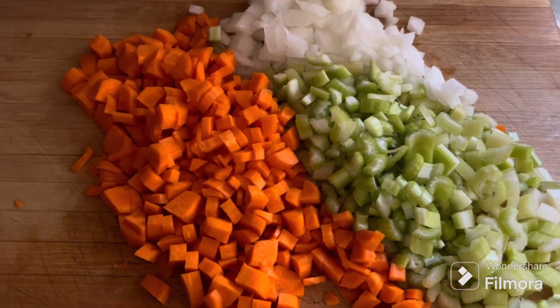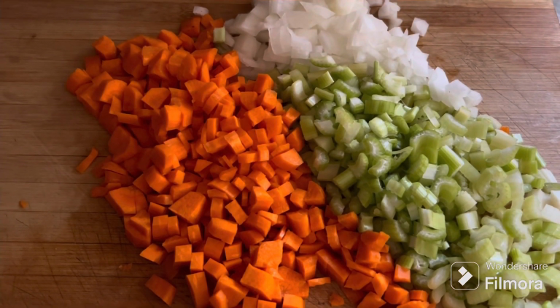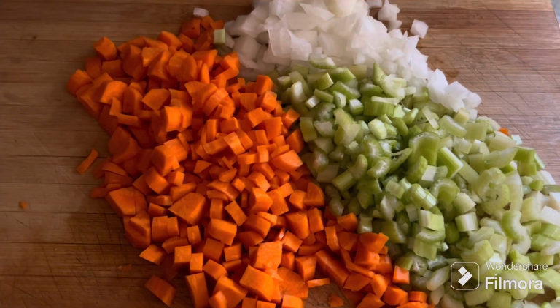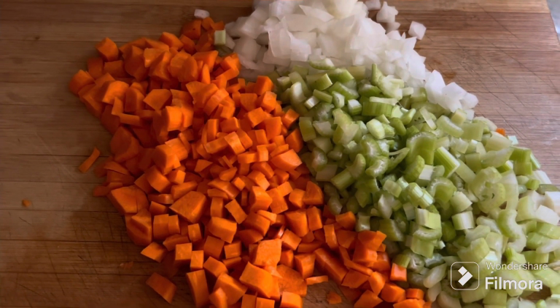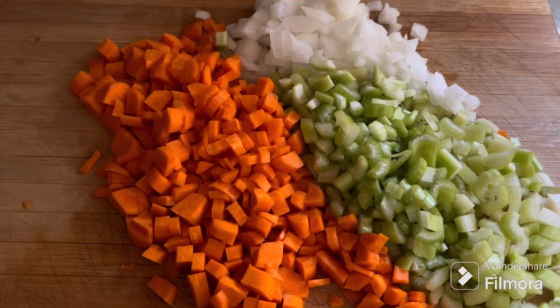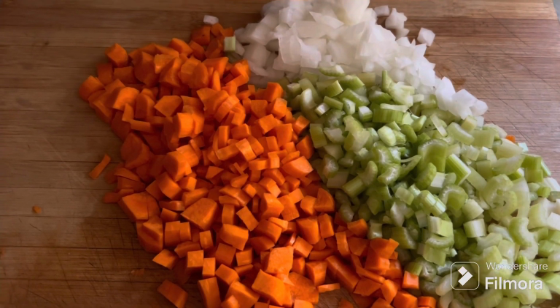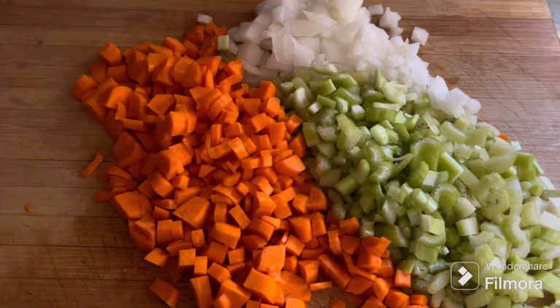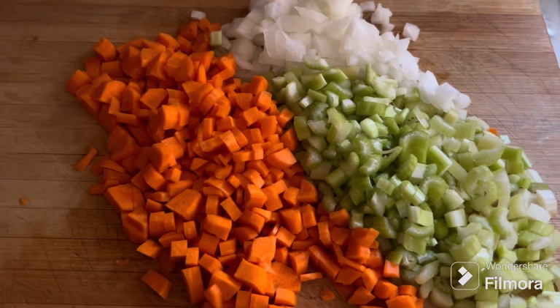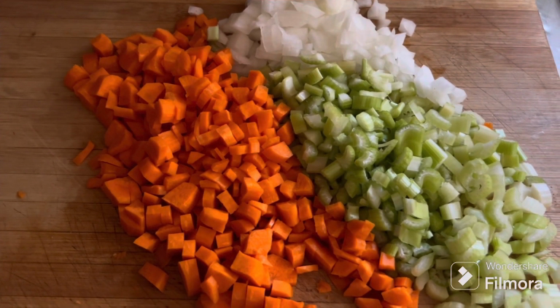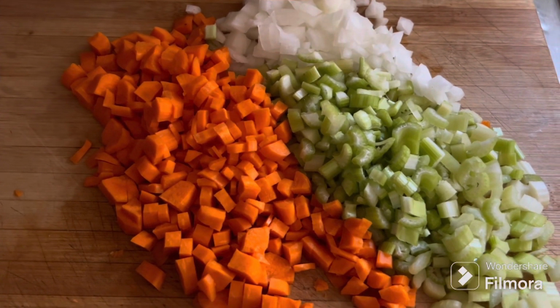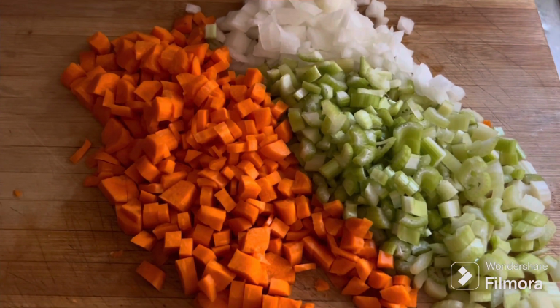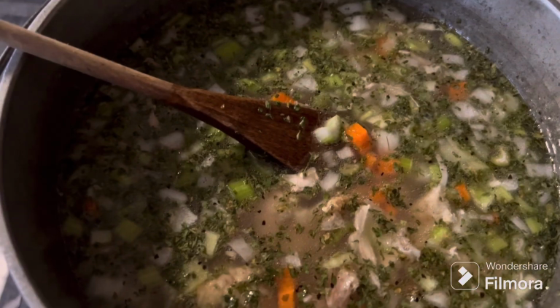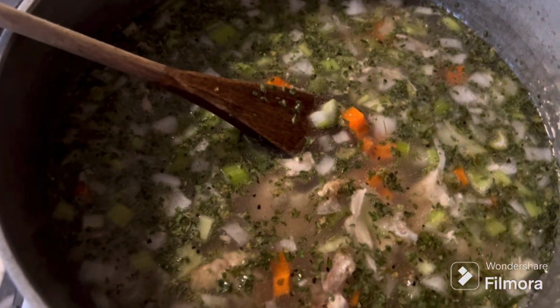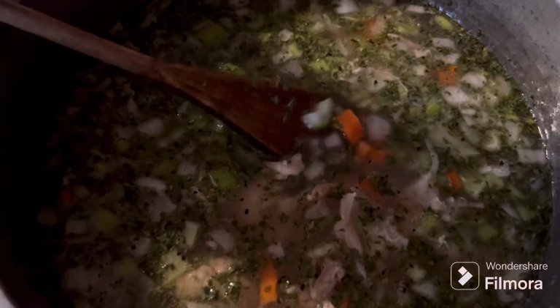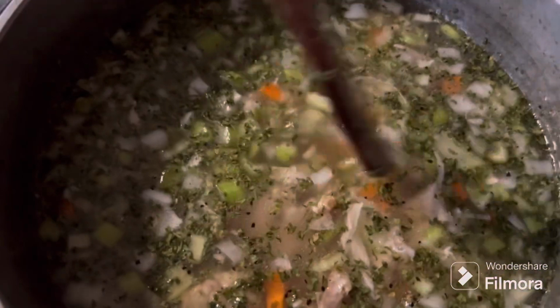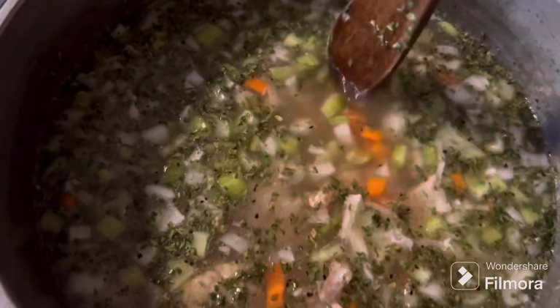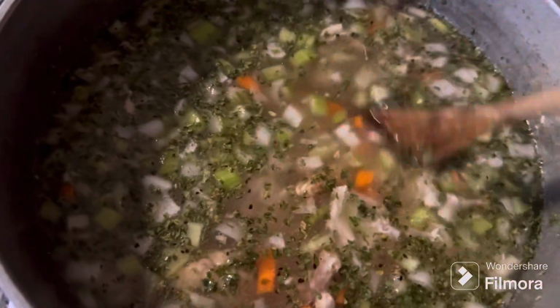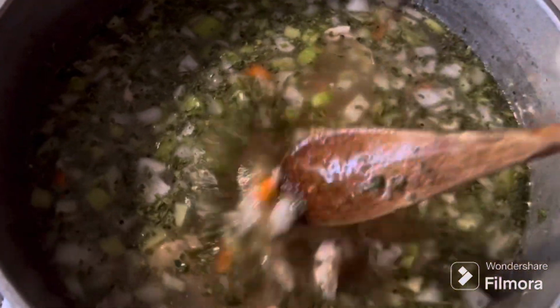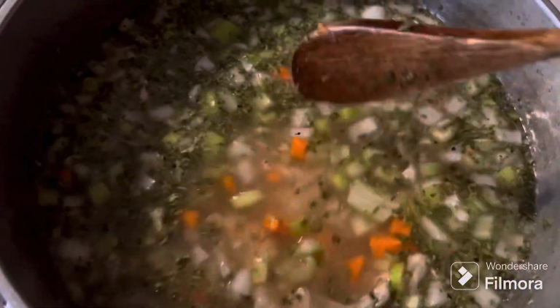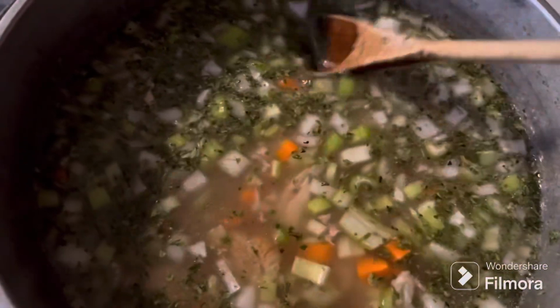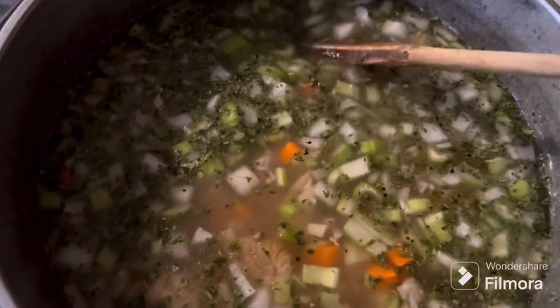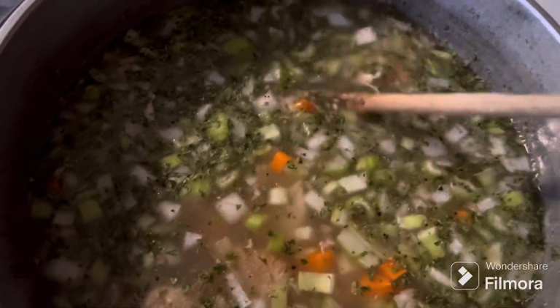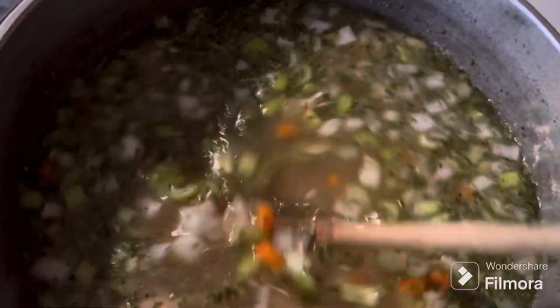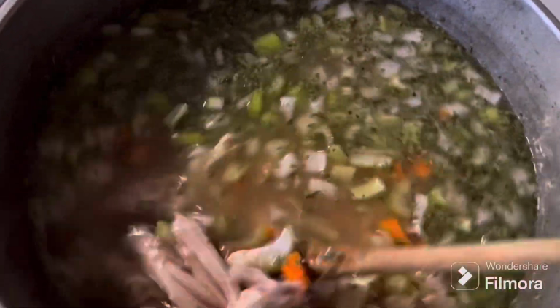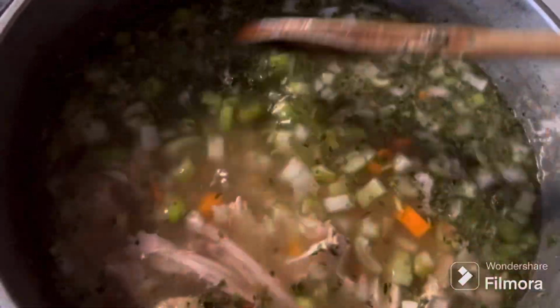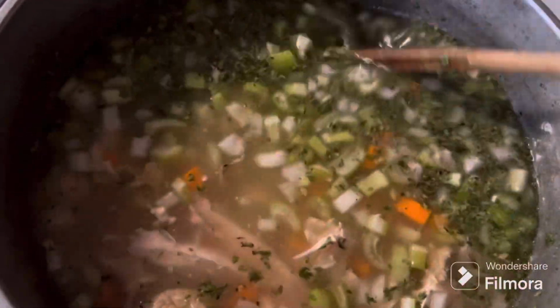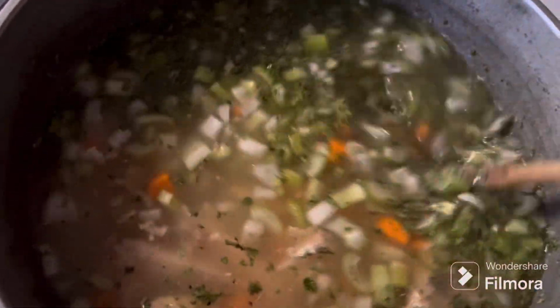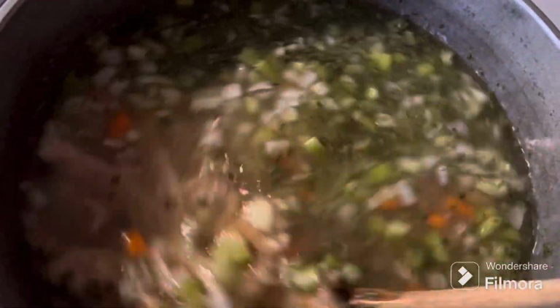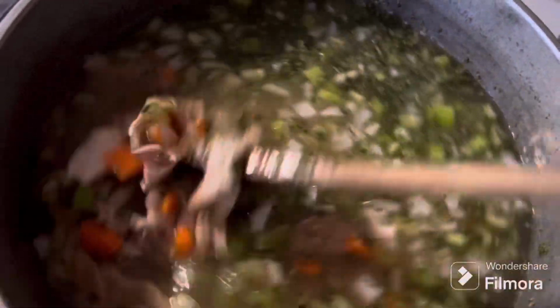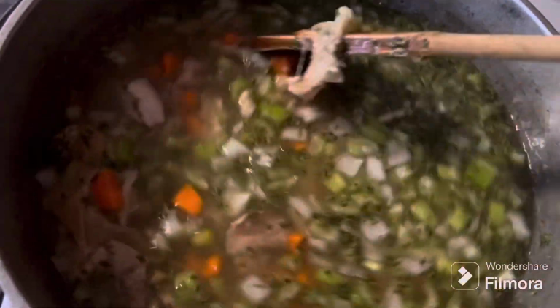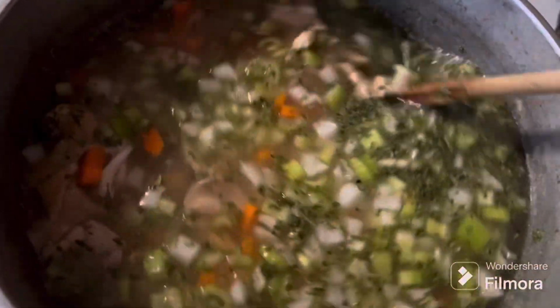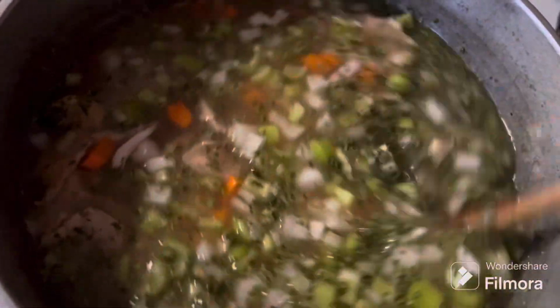Salt and pepper to taste, and I added some parsley.